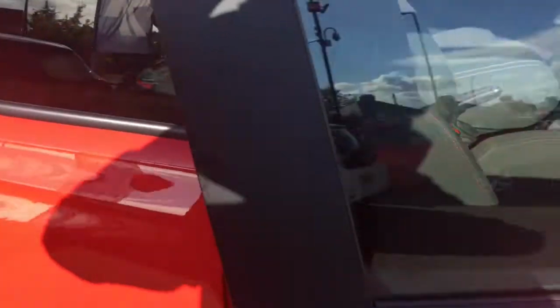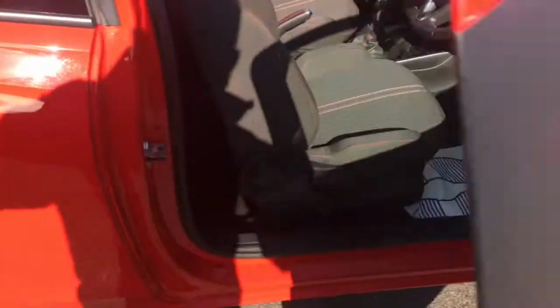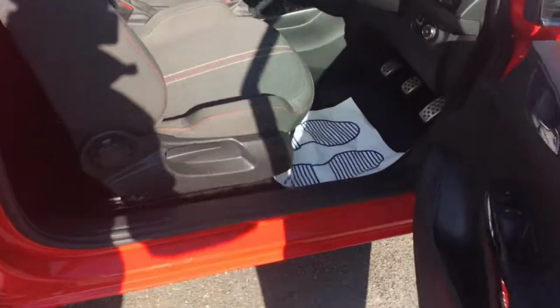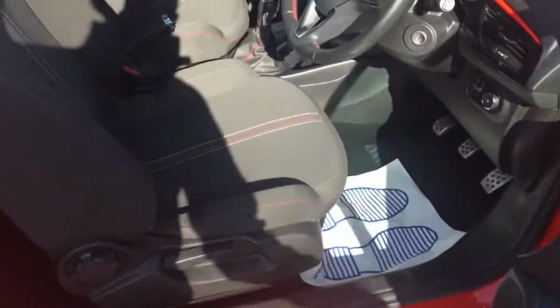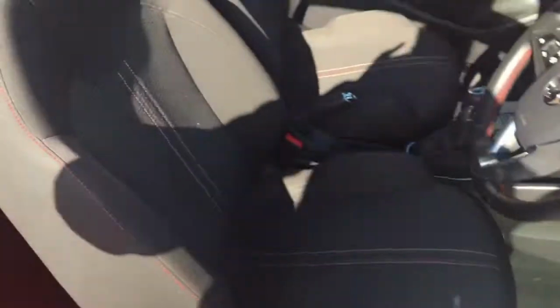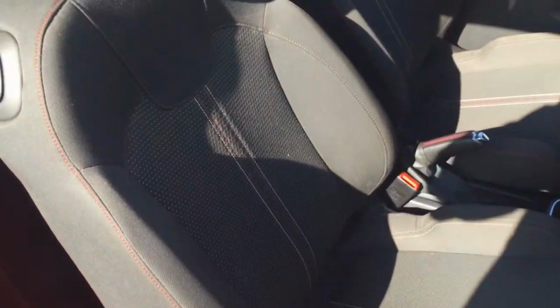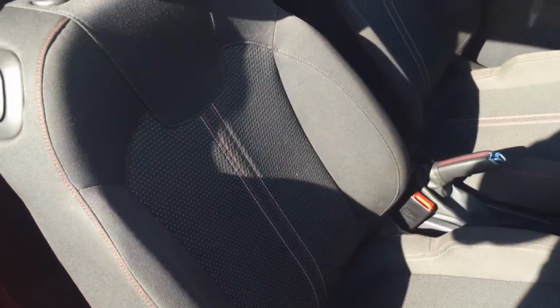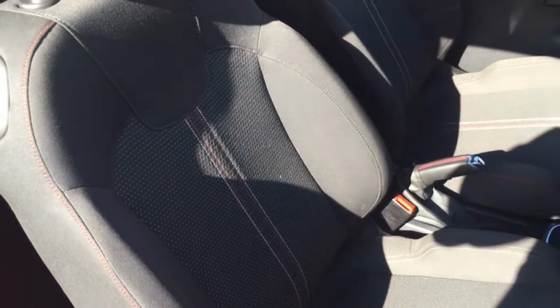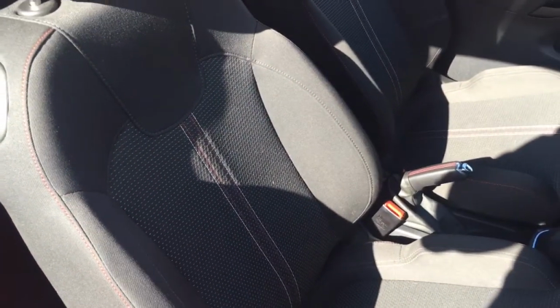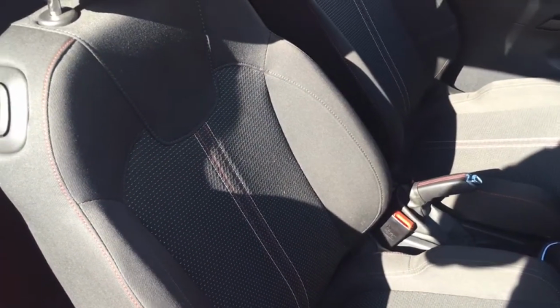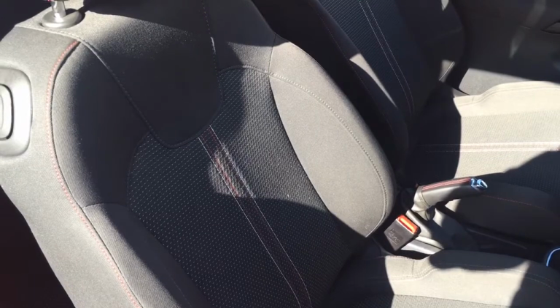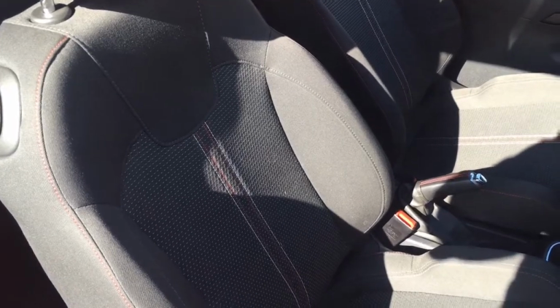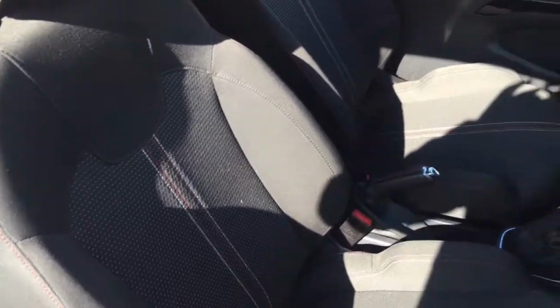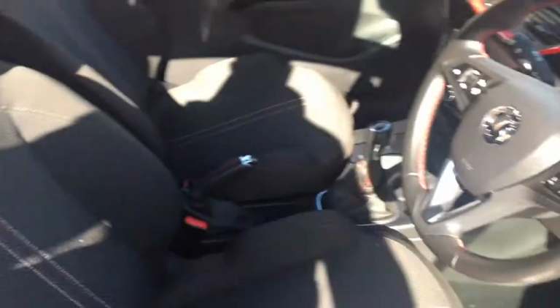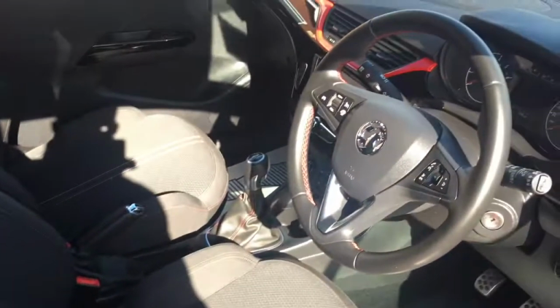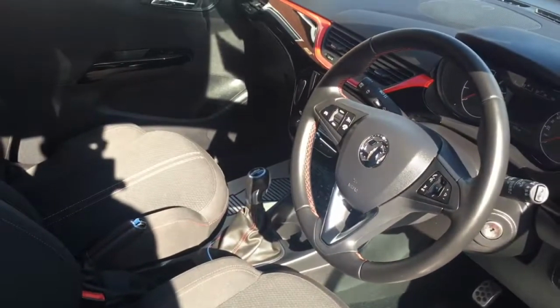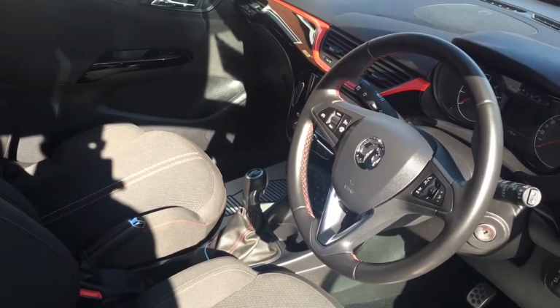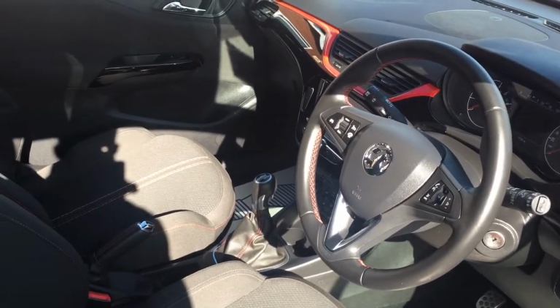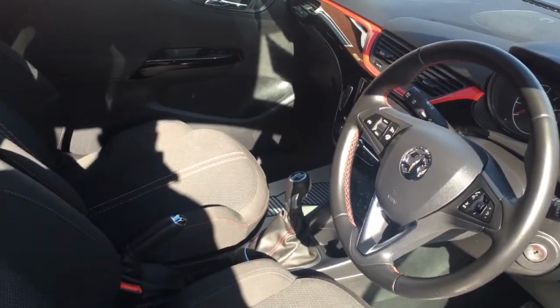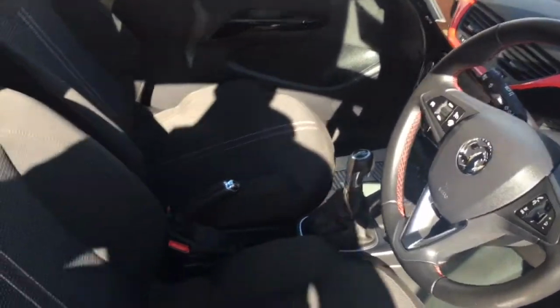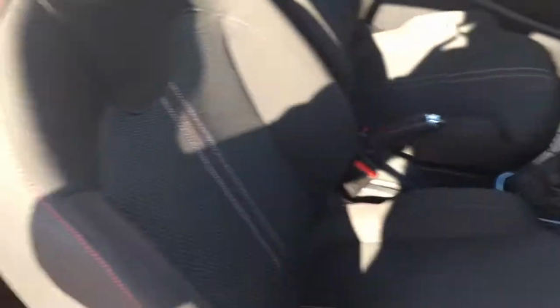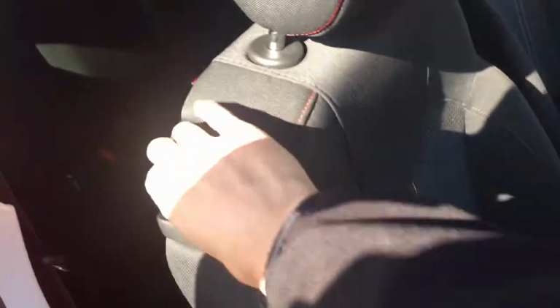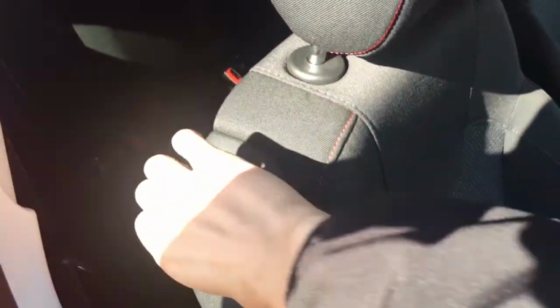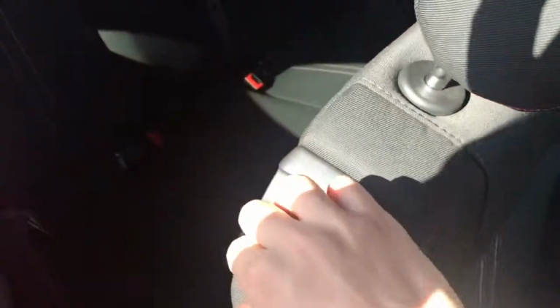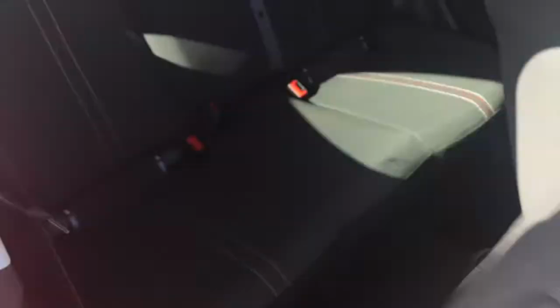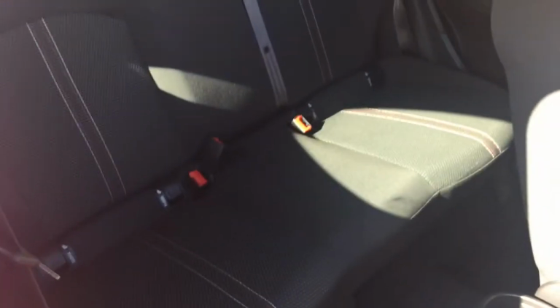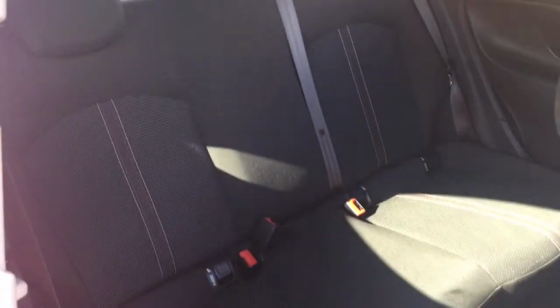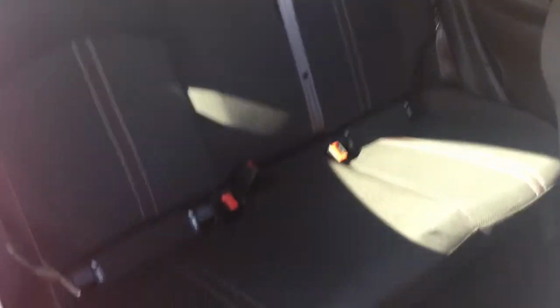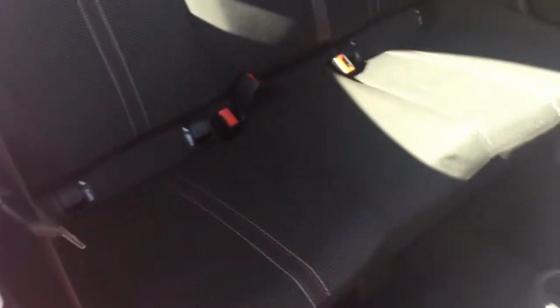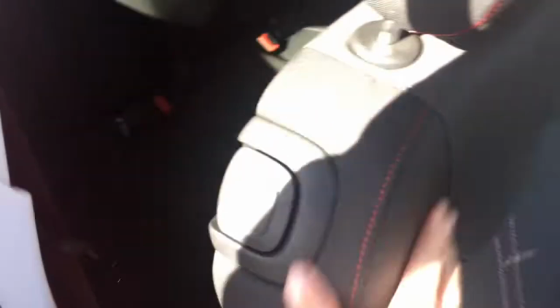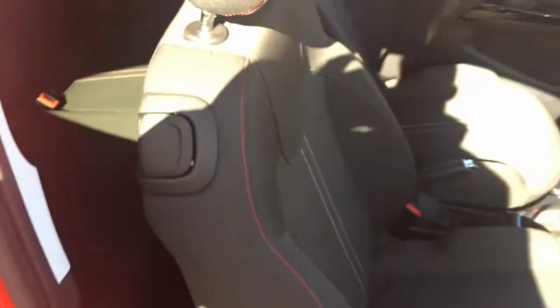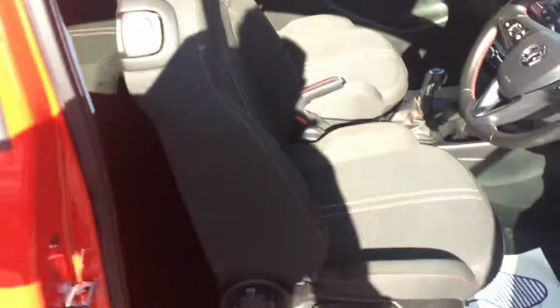It's a three-door car so the doors open nice and wide, making it easy to get in at the front. As you can see, we've got some really comfortable upholstery and some great features to get on to a bit later in the video. If you do need to get into the back, the front seat folds forward using just one hand, so it's nice and simple to get in.